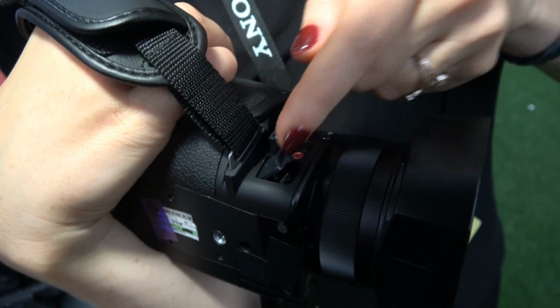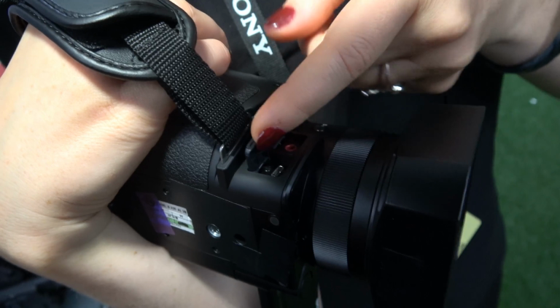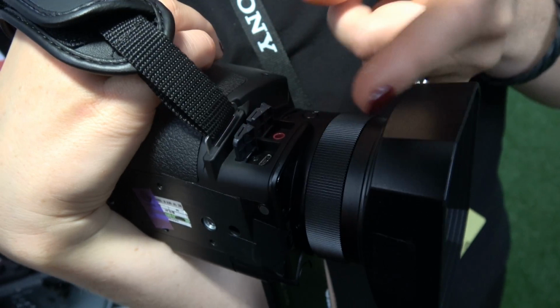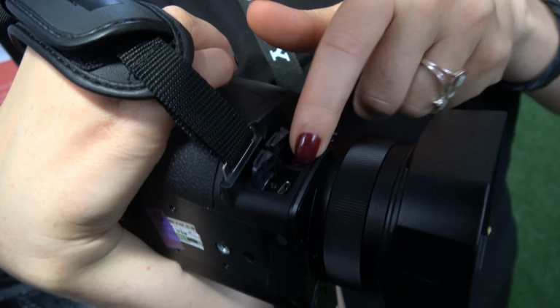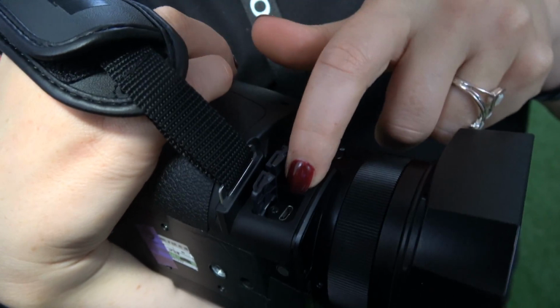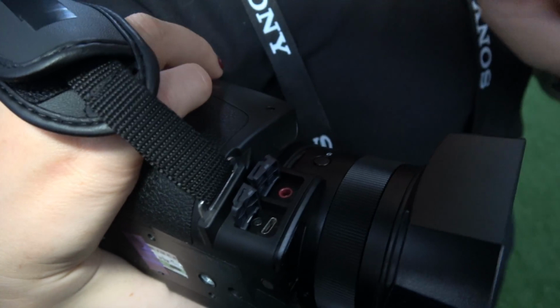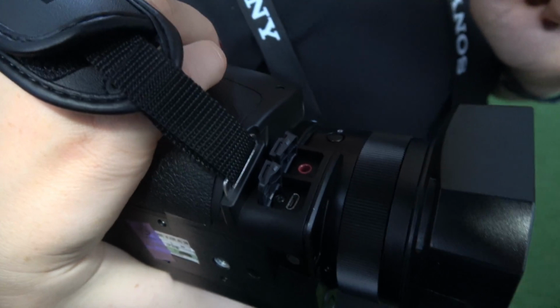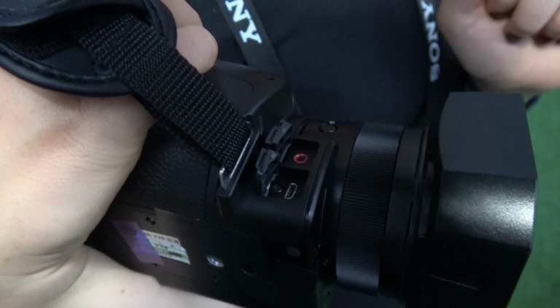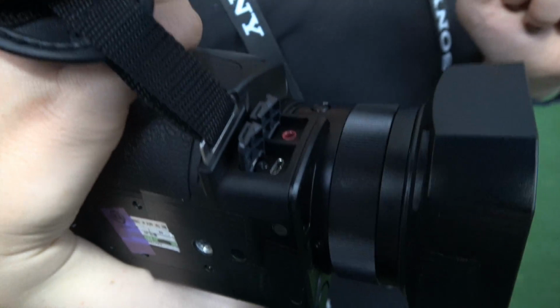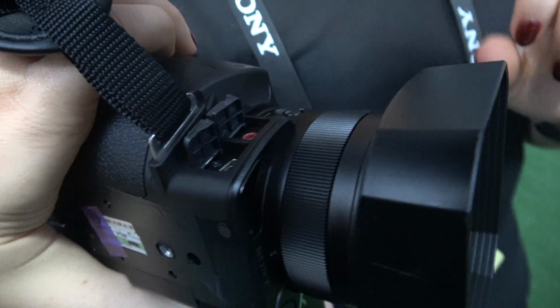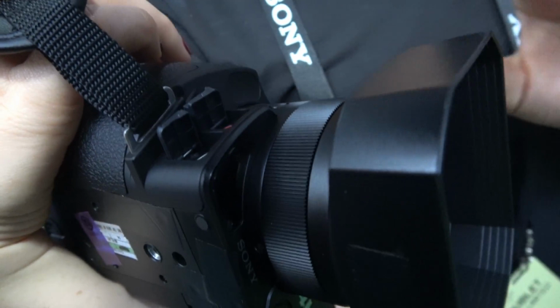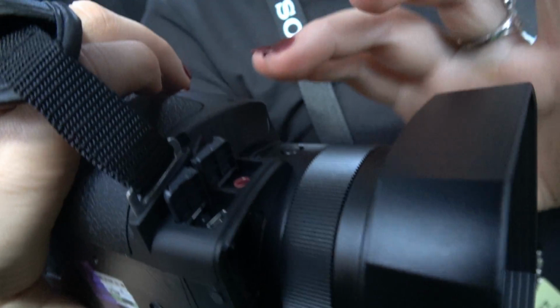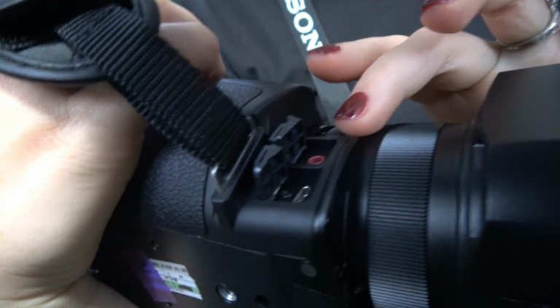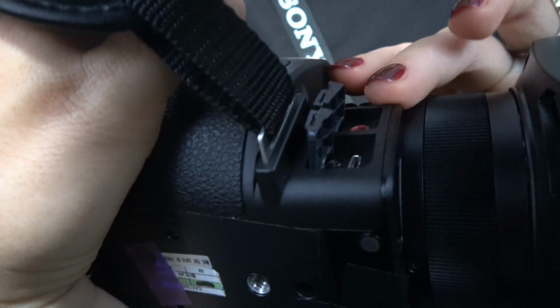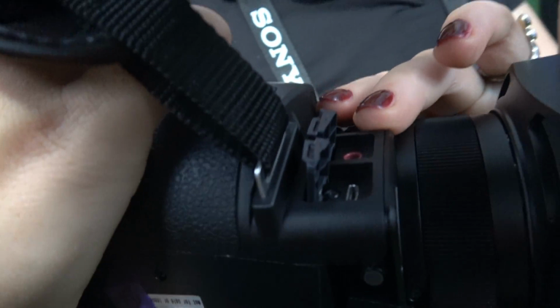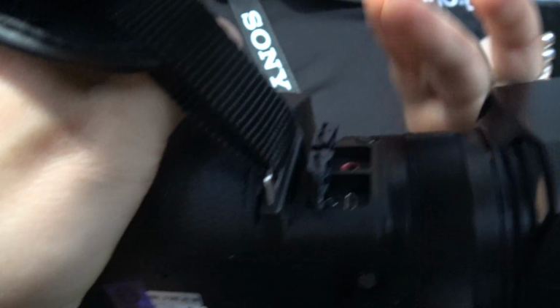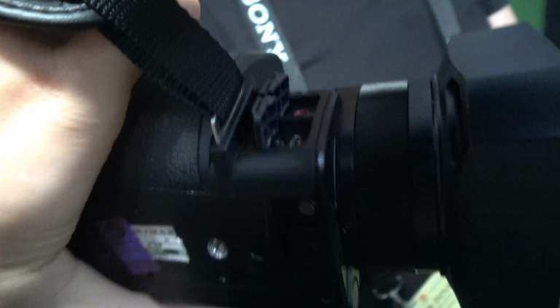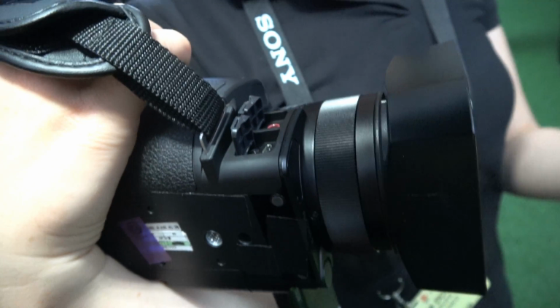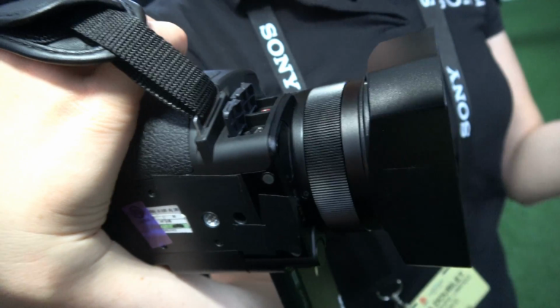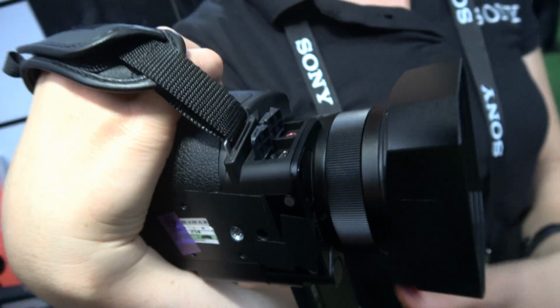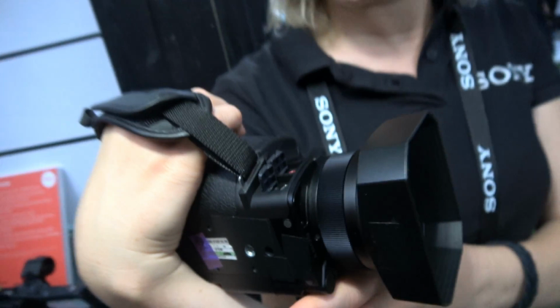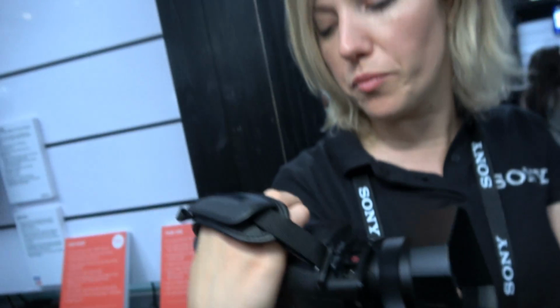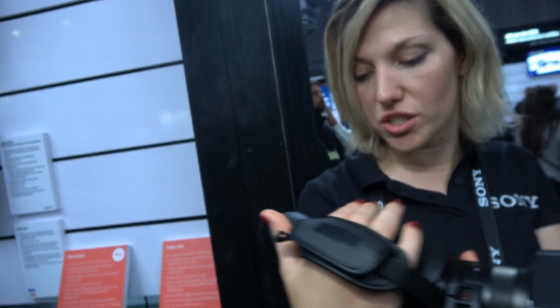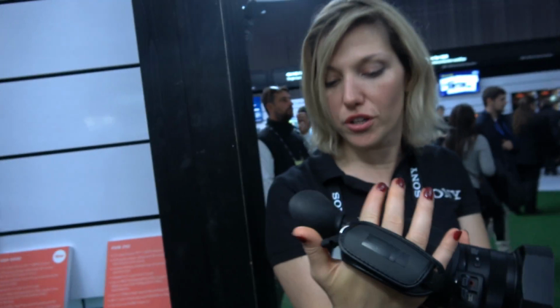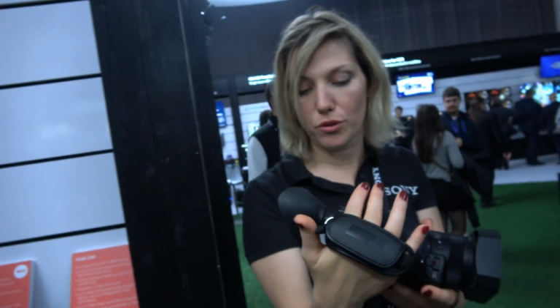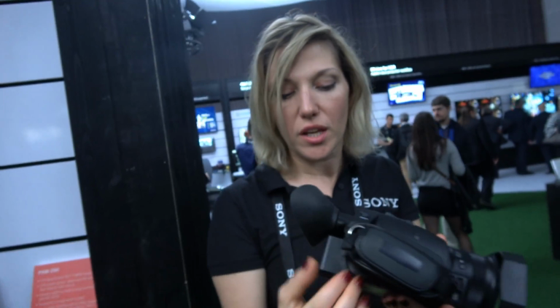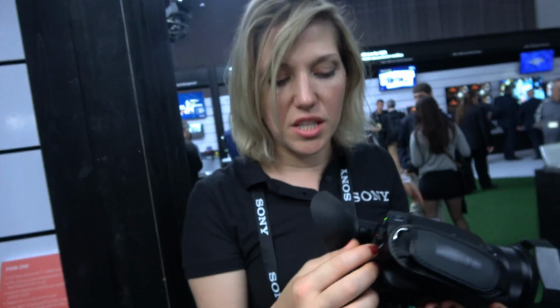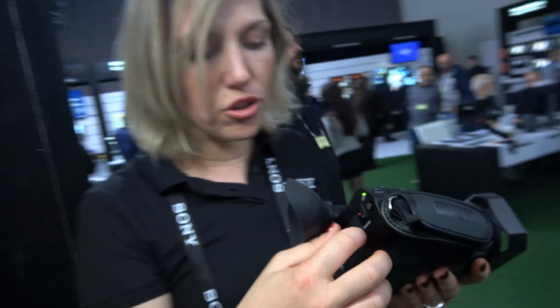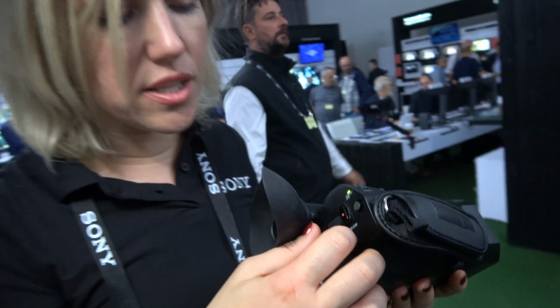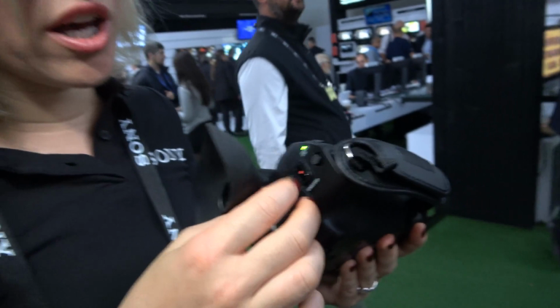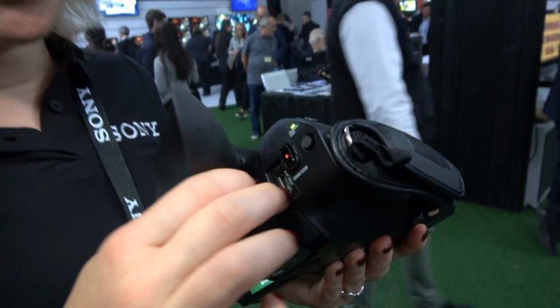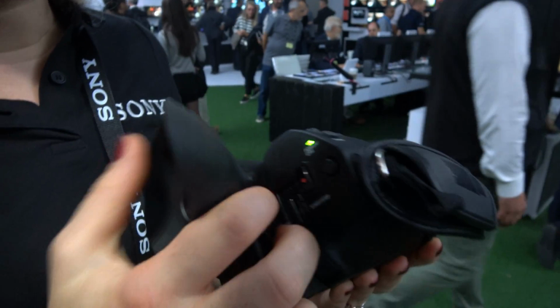We have a remote to pilot this camcorder — a small remote to control zoom or start and stop recording, for example. This camcorder also has an HDMI connection.